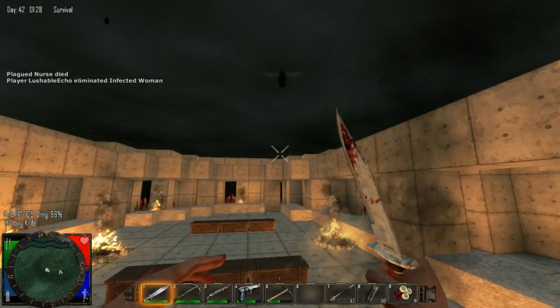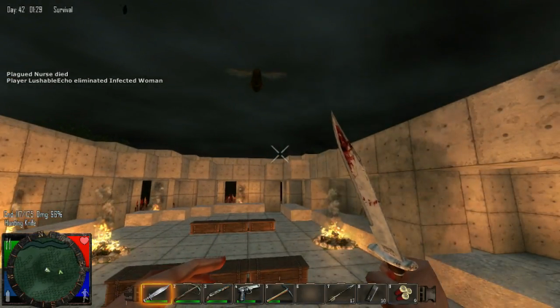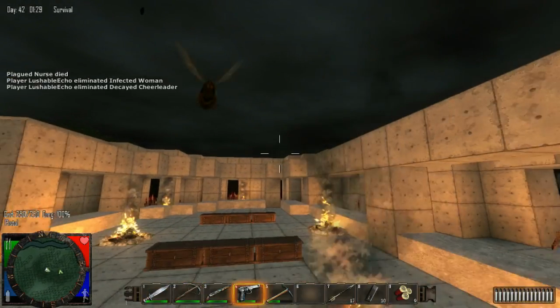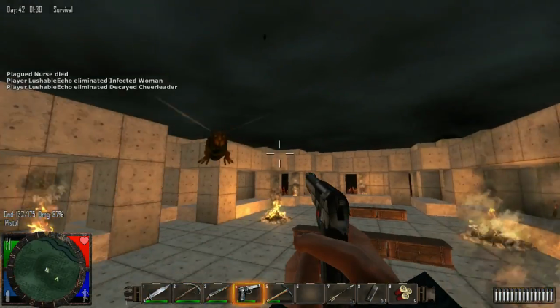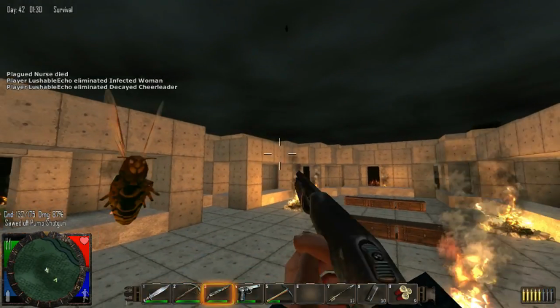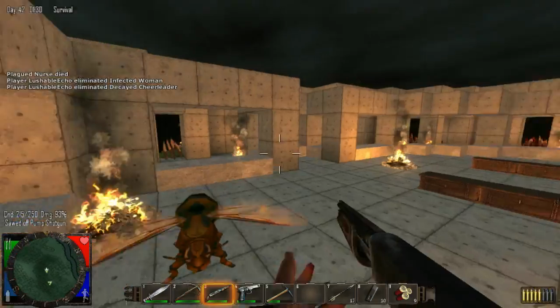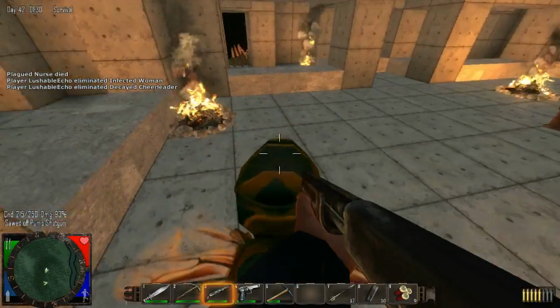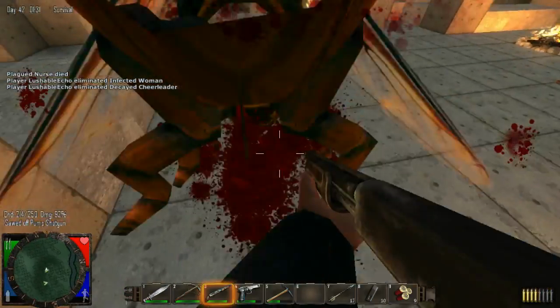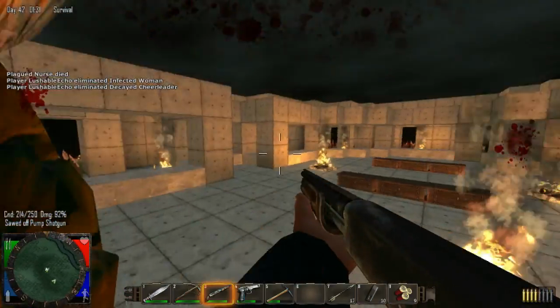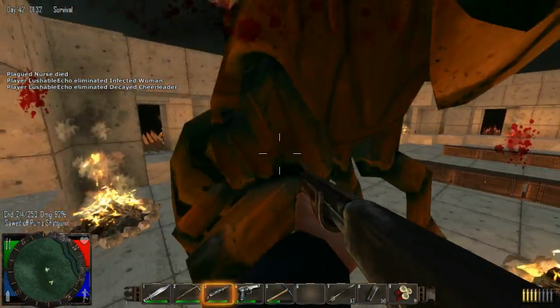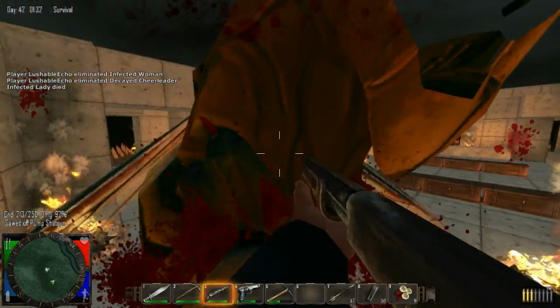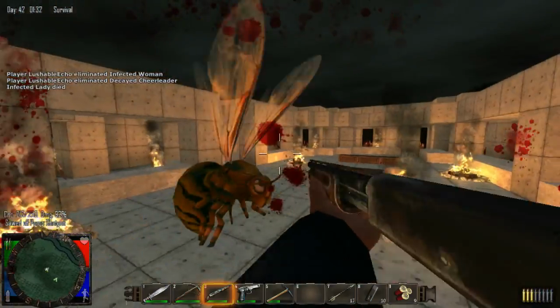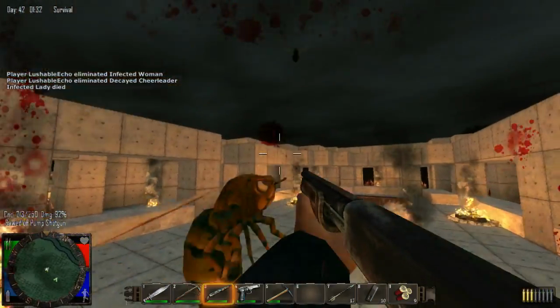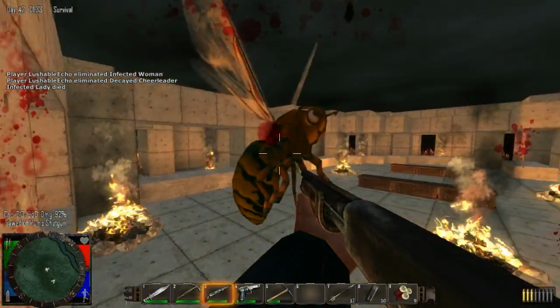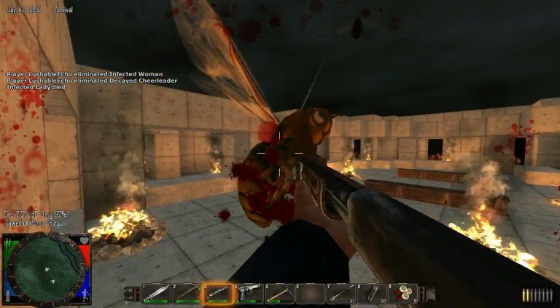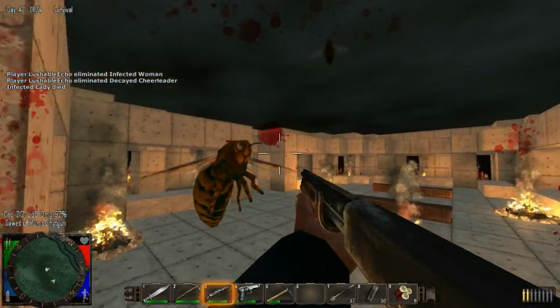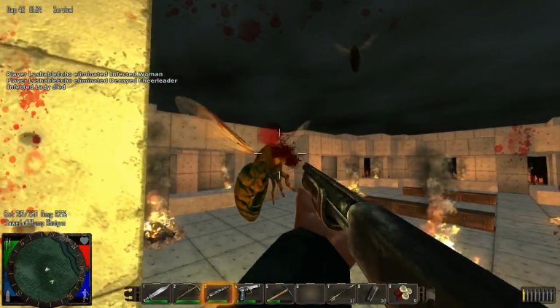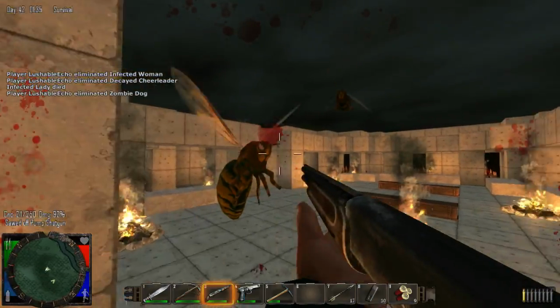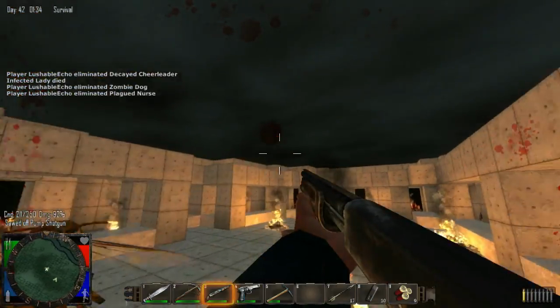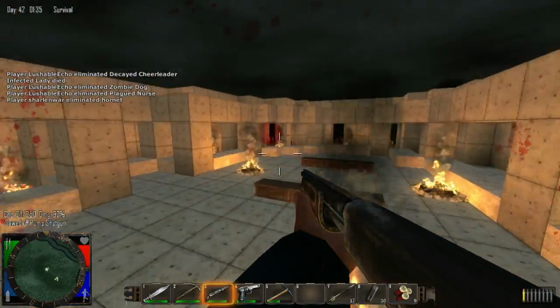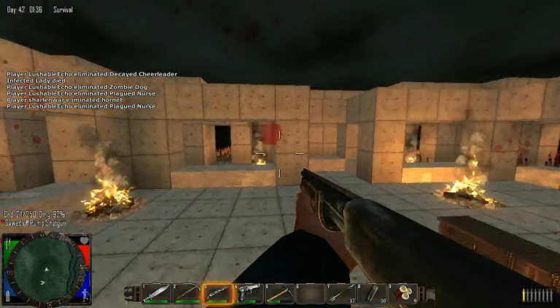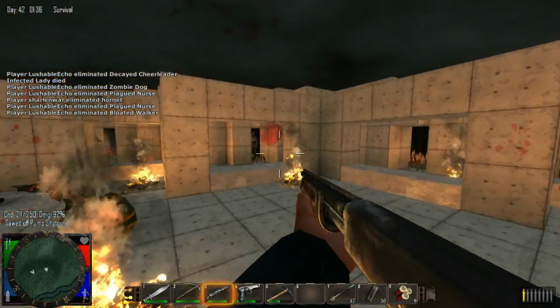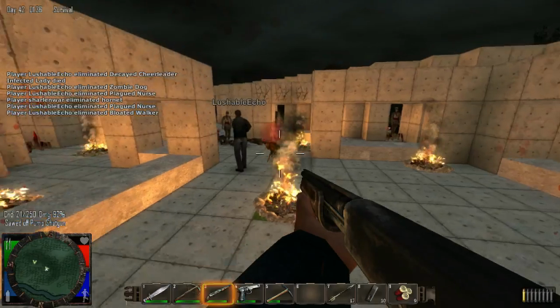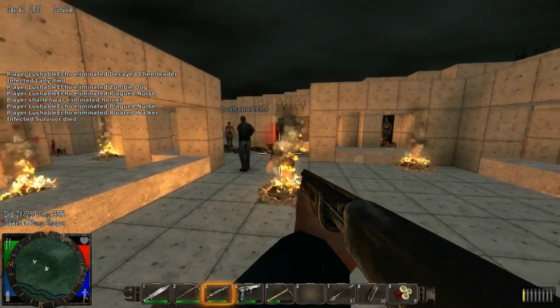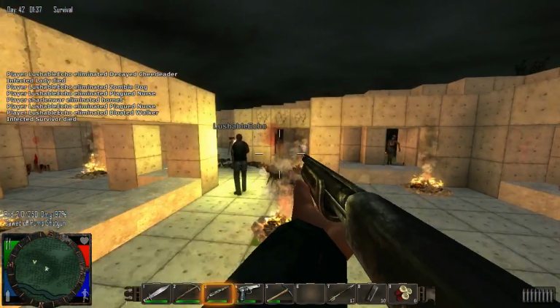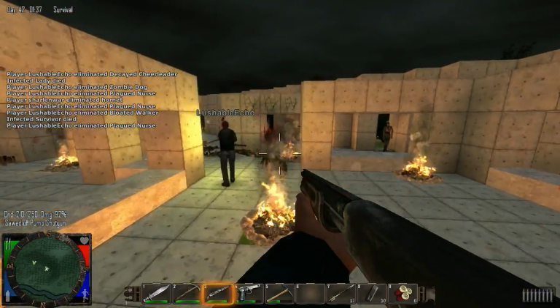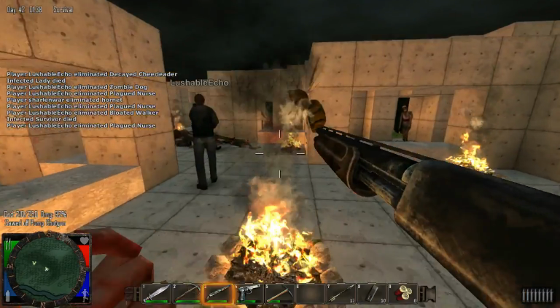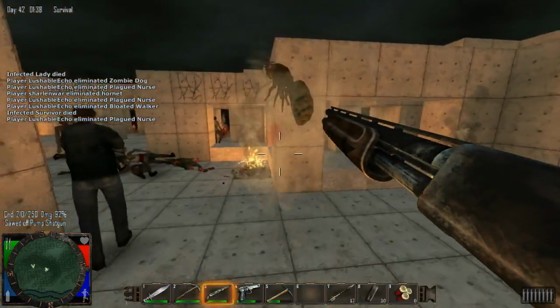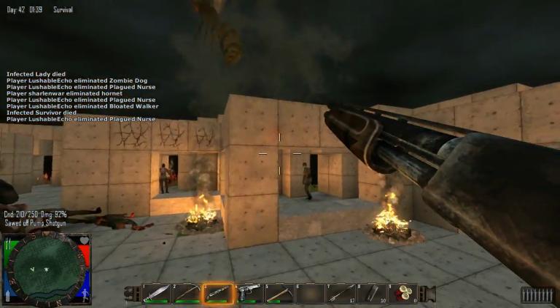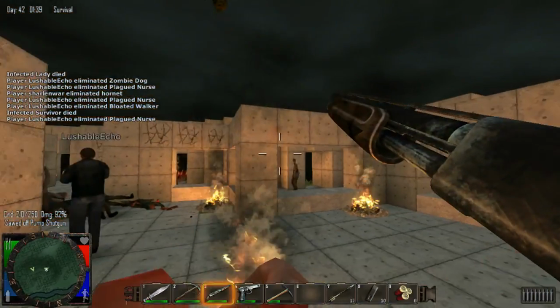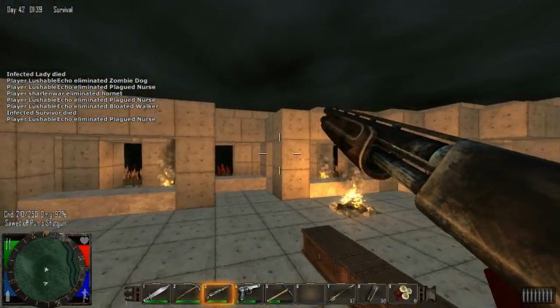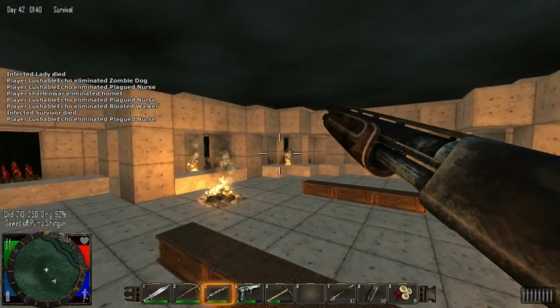That'll give us maximum time to kill them. I think if there's no holes, they'll just start pounding on the walls. We're getting overrun by zombies — that's what's going on.